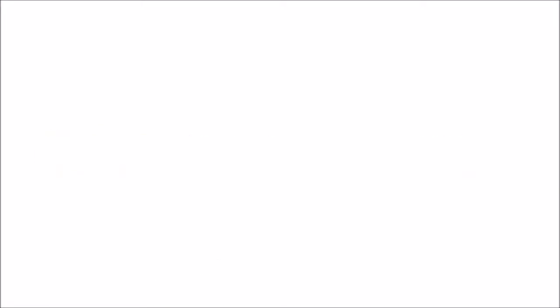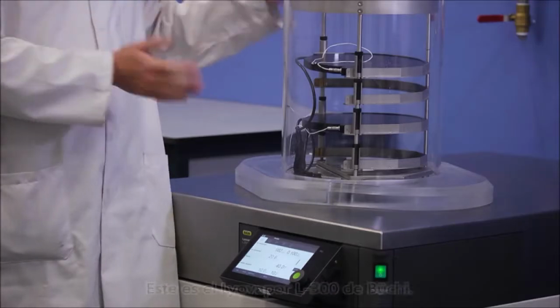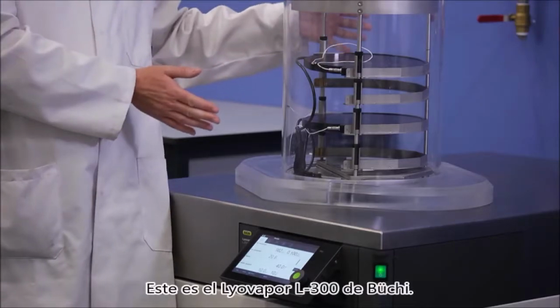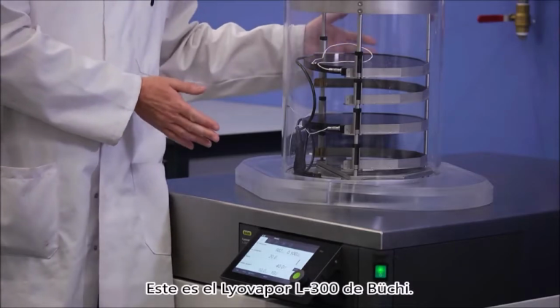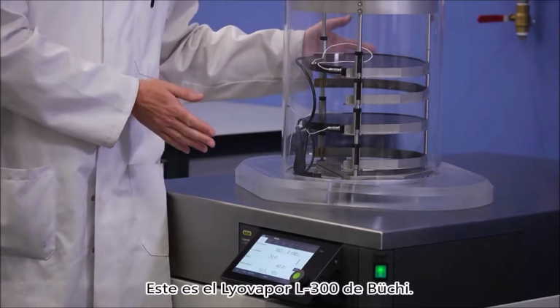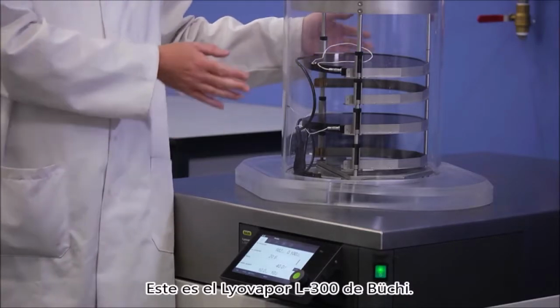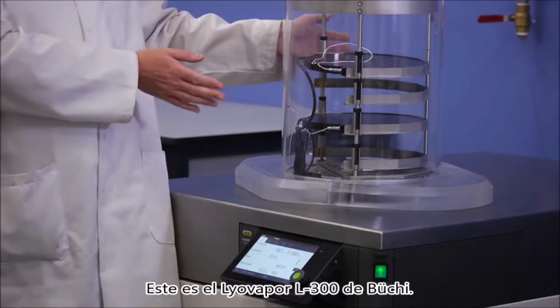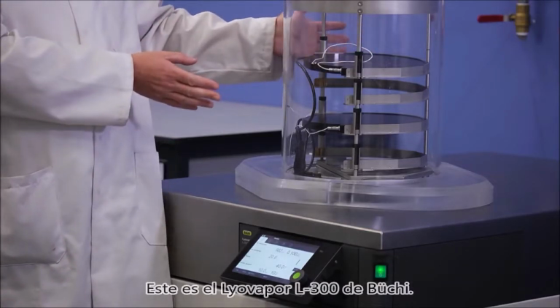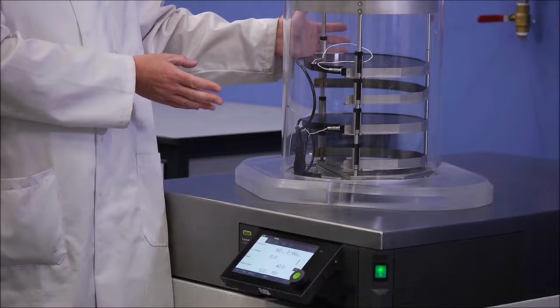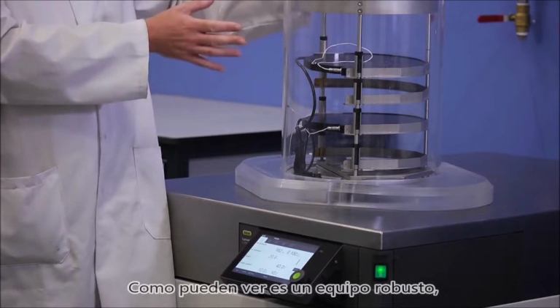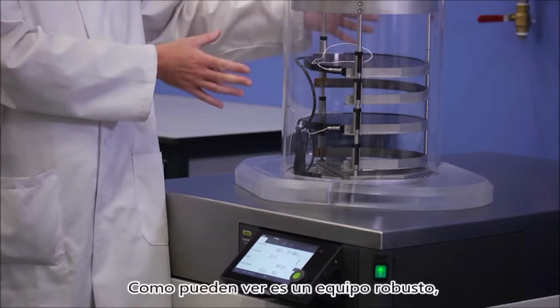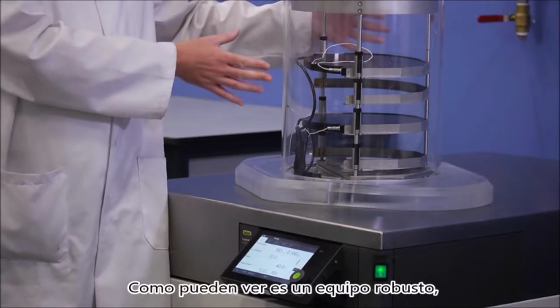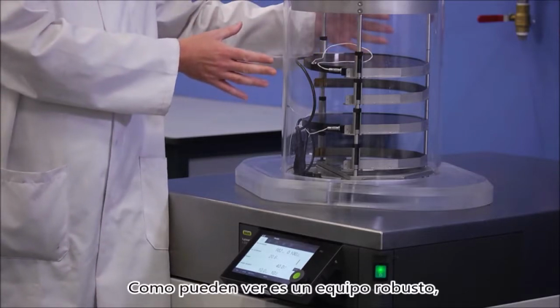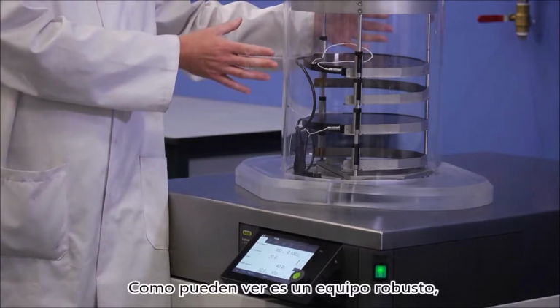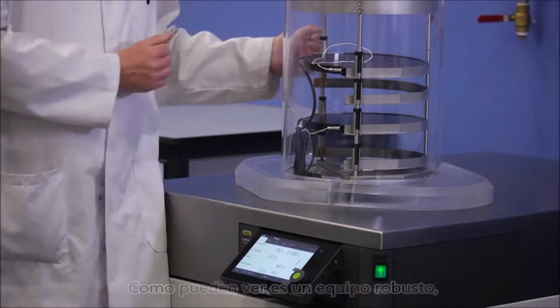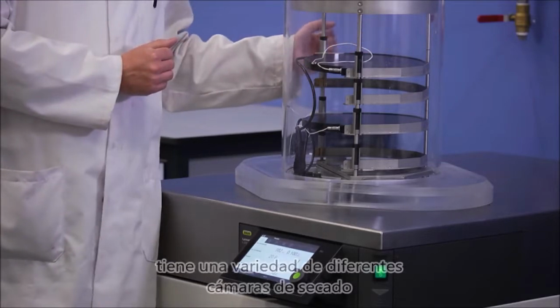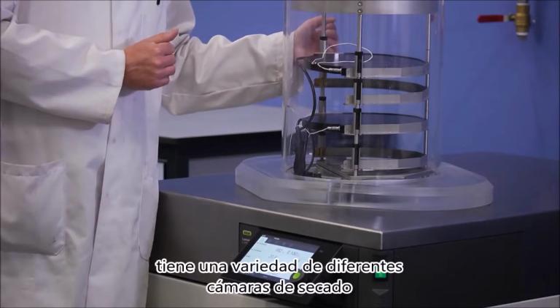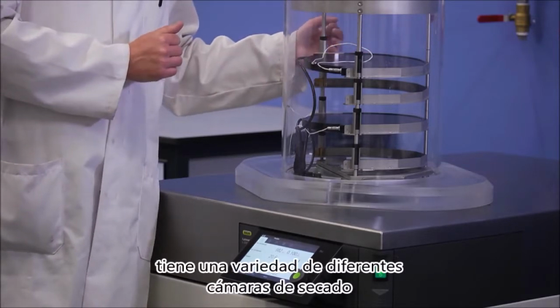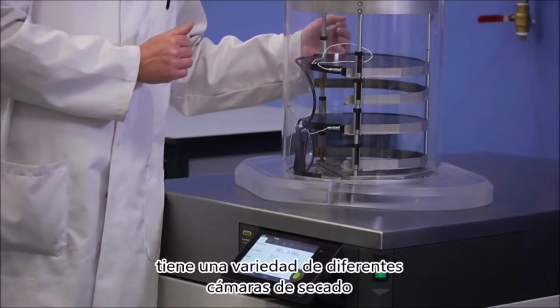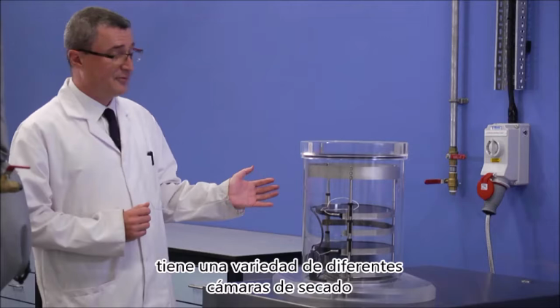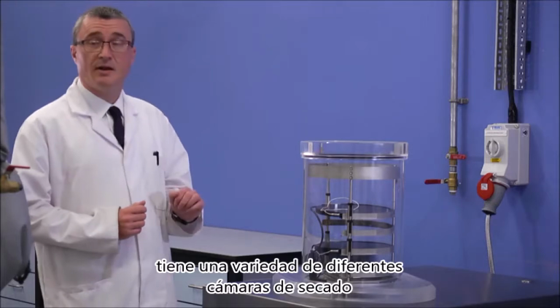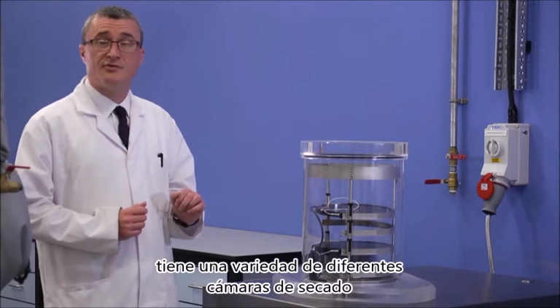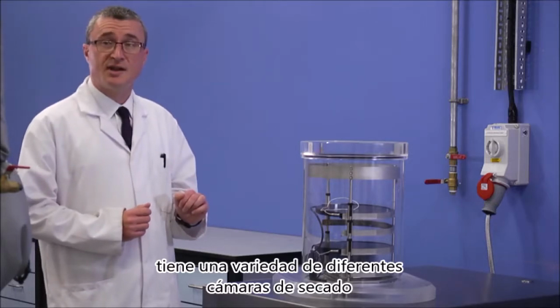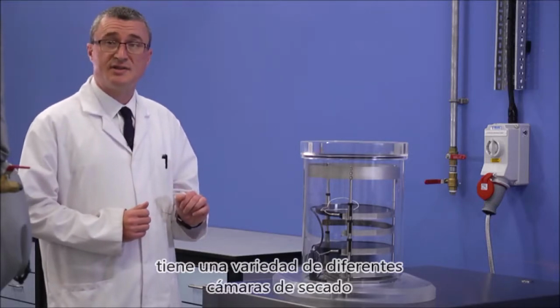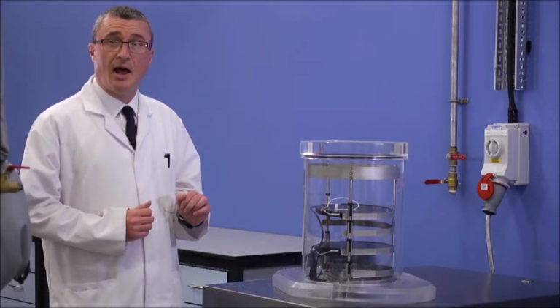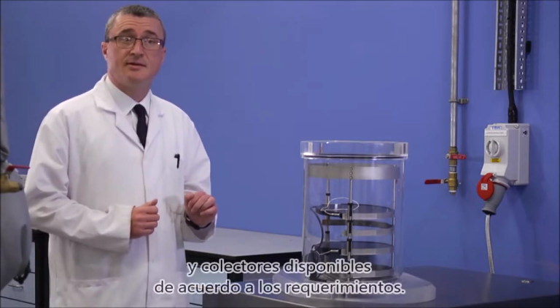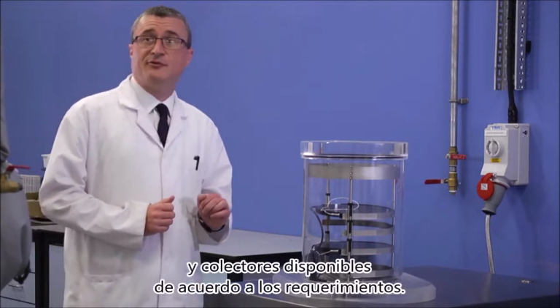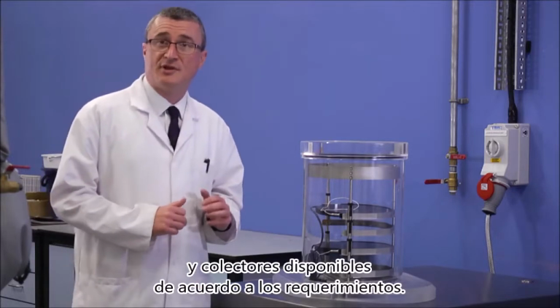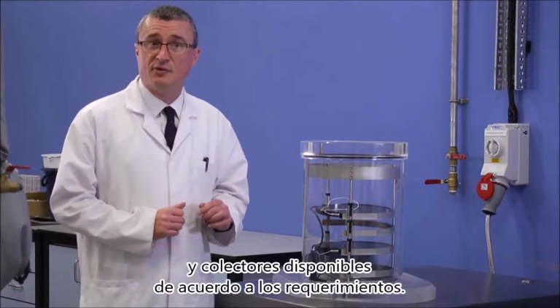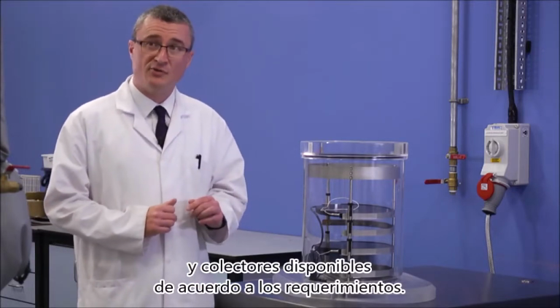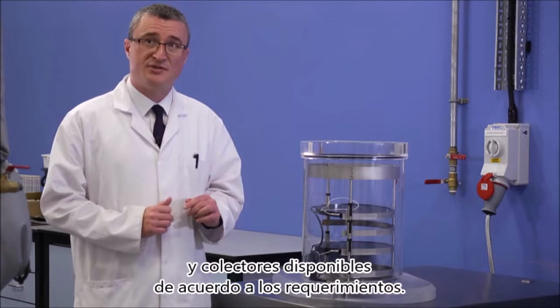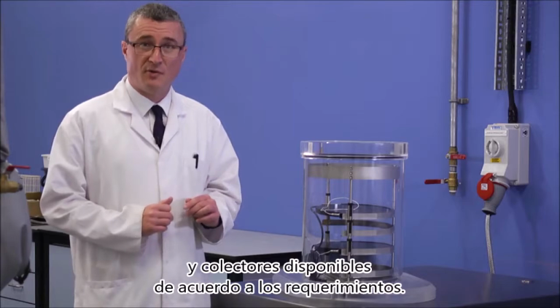This is the Buchi LyoVapor L300. As you can see, it's a robust piece of equipment. It has a variety of different drying chambers and manifolds available according to requirements.